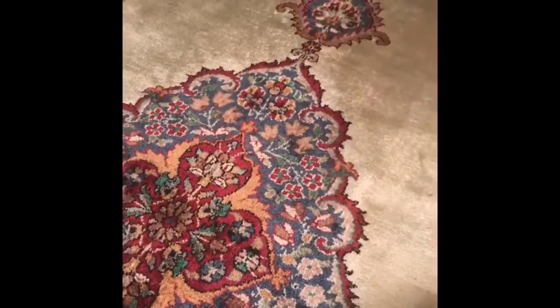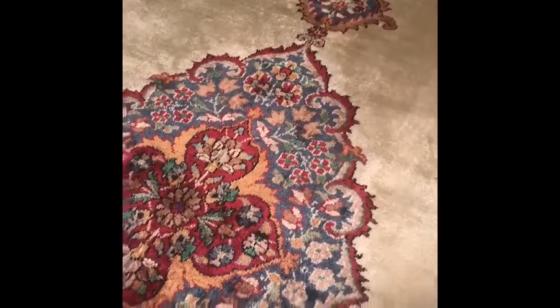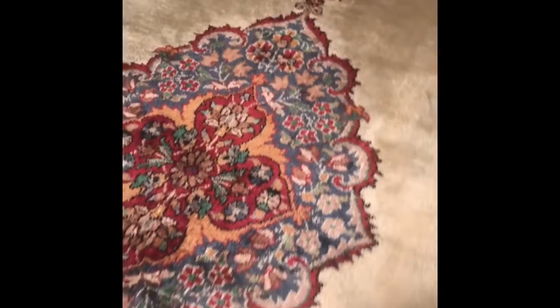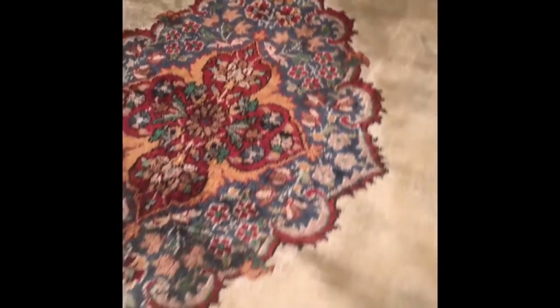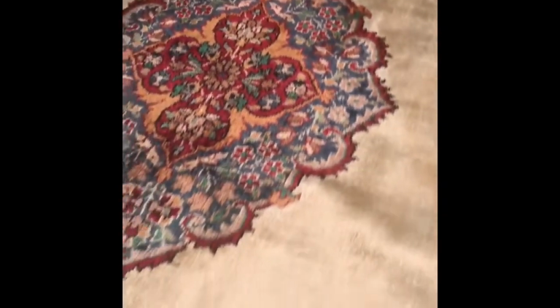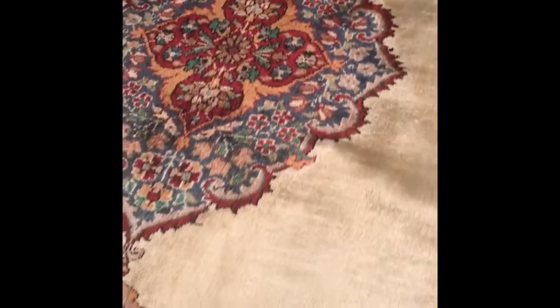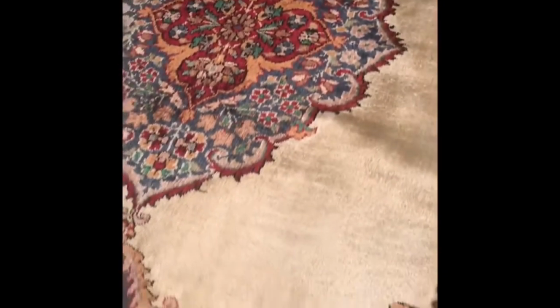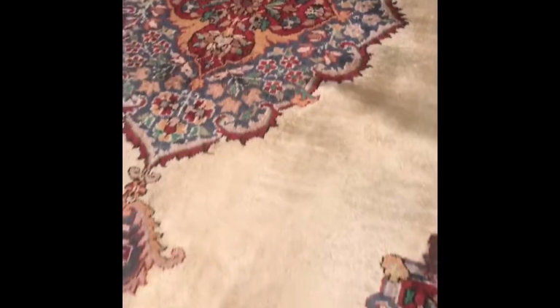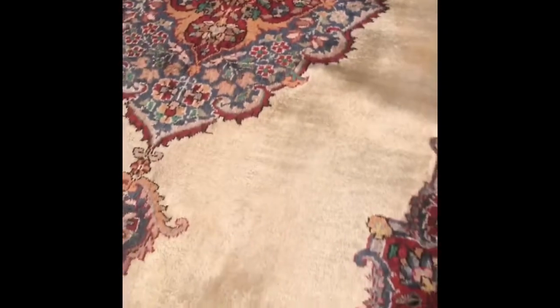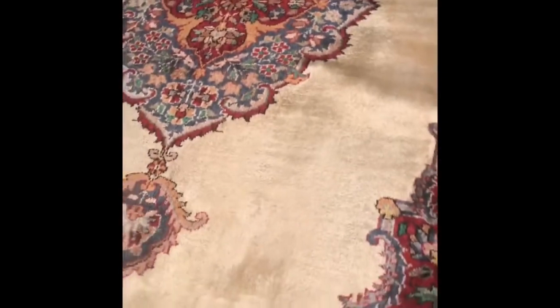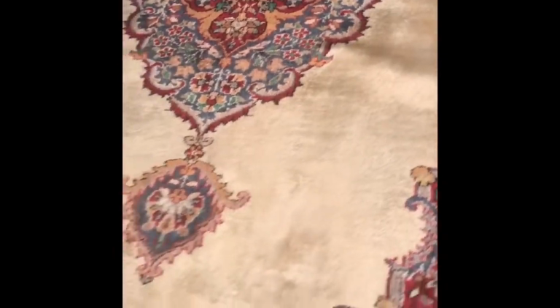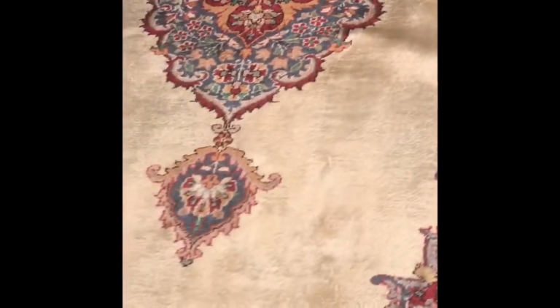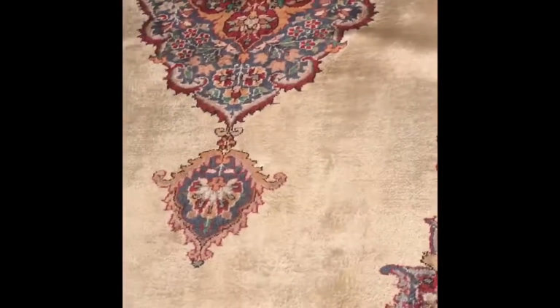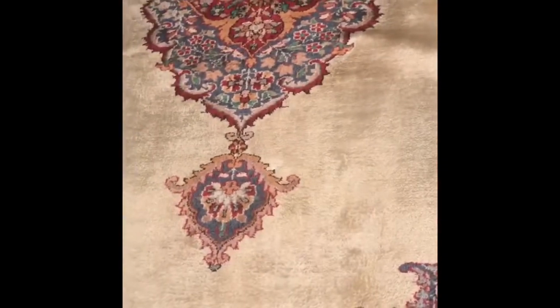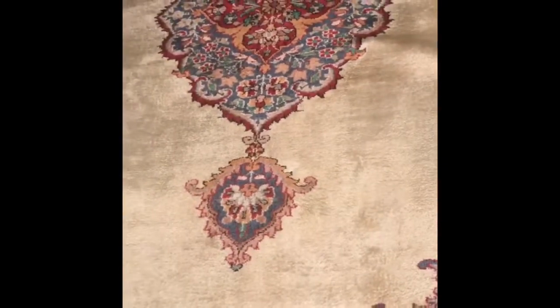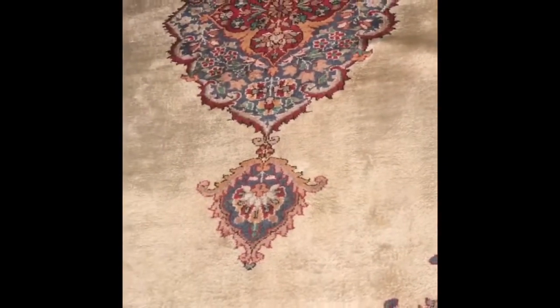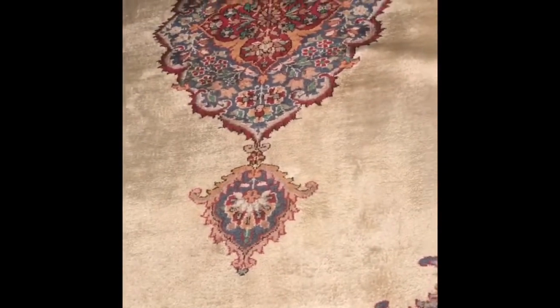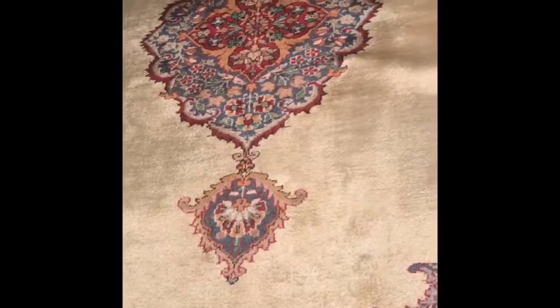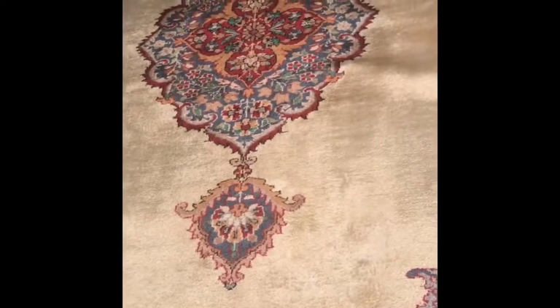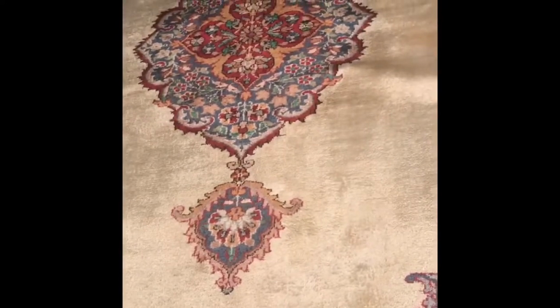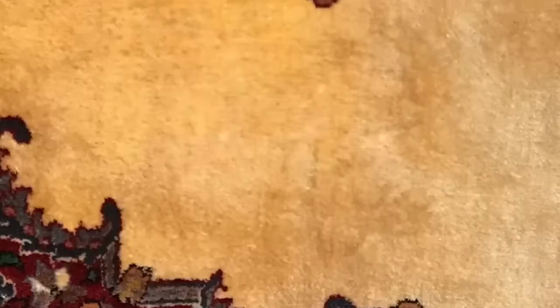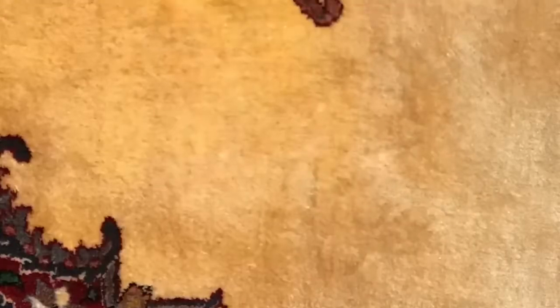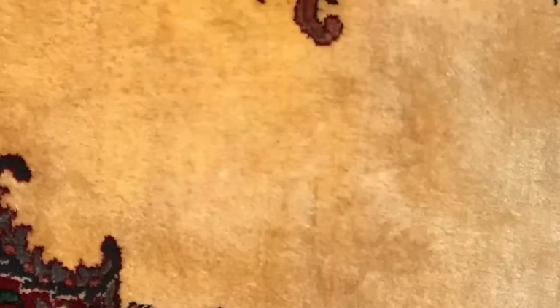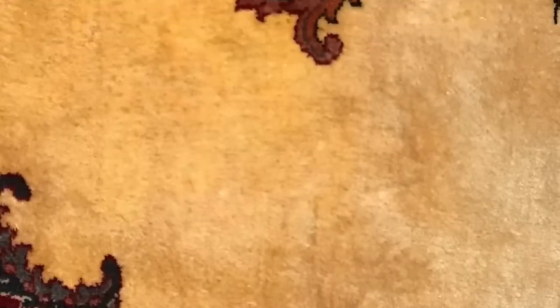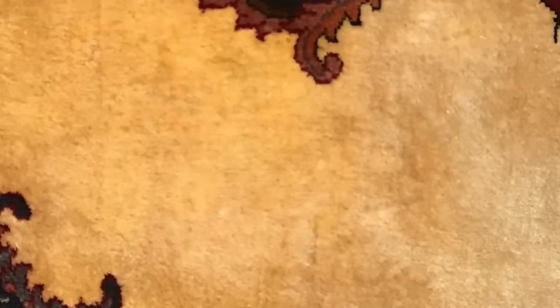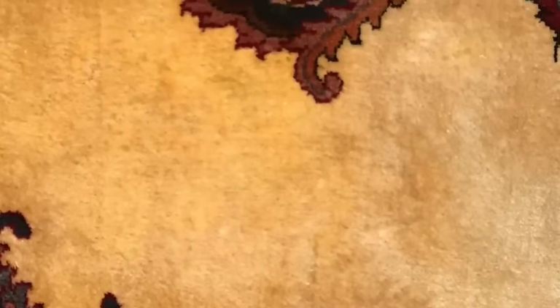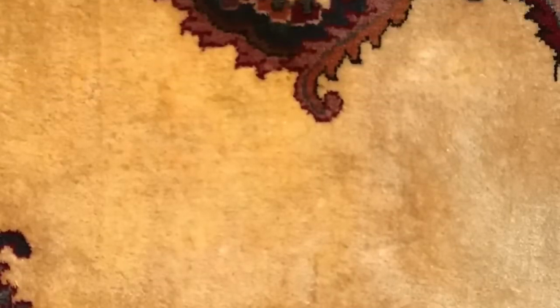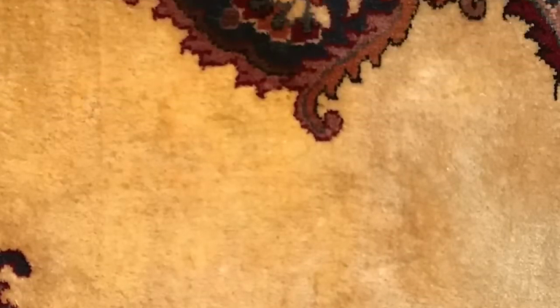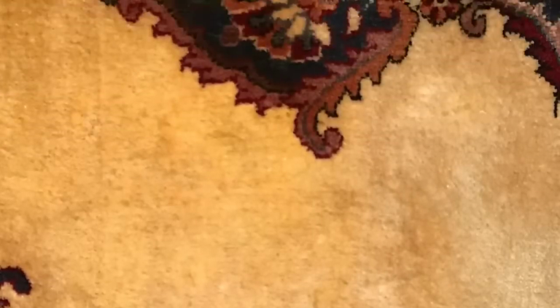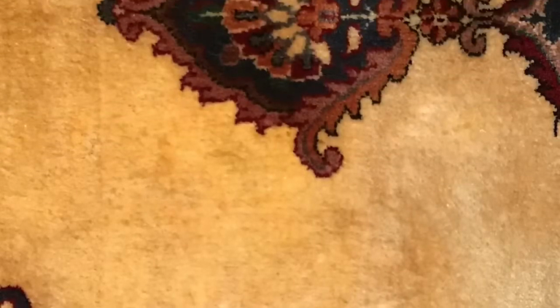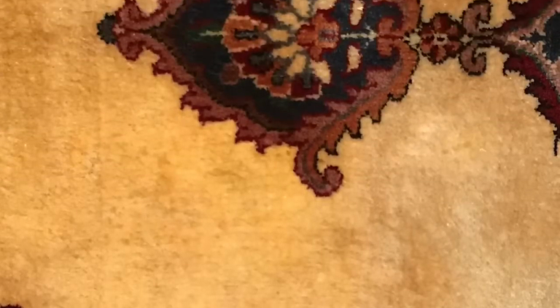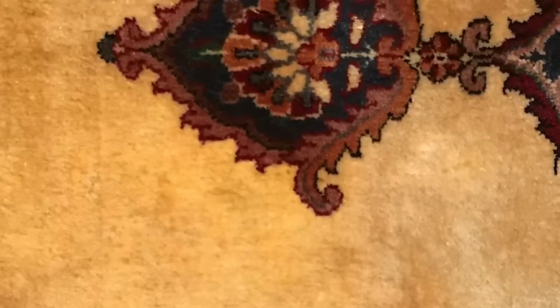As you can see, we have been able to successfully remove the staining and restore the original color of this rug. I just wanted to give you guys a quick look at the work that we do.